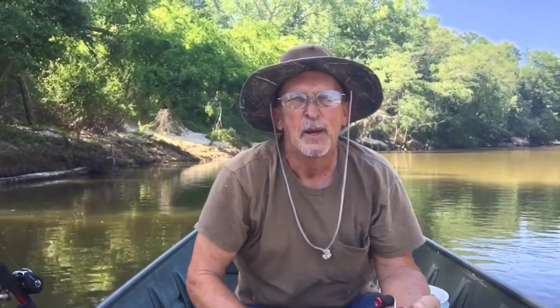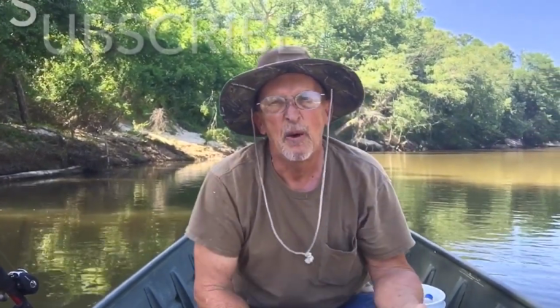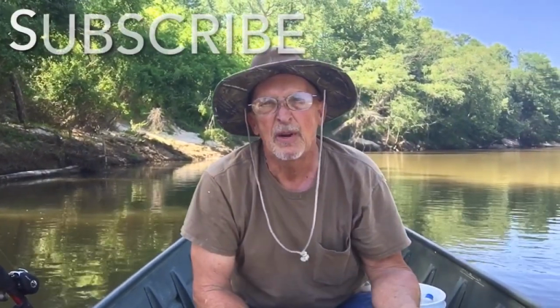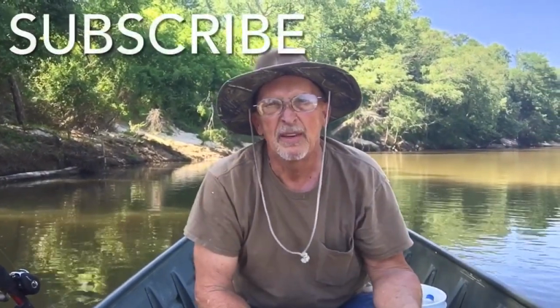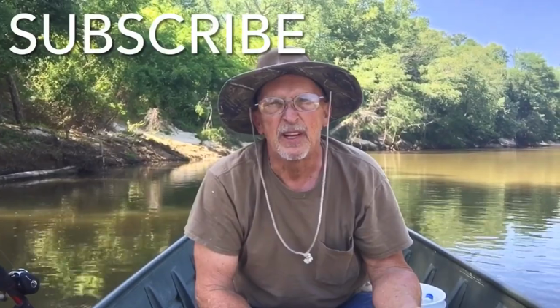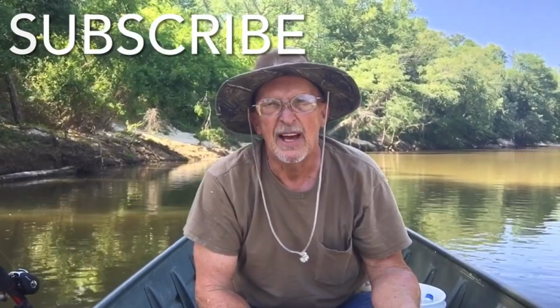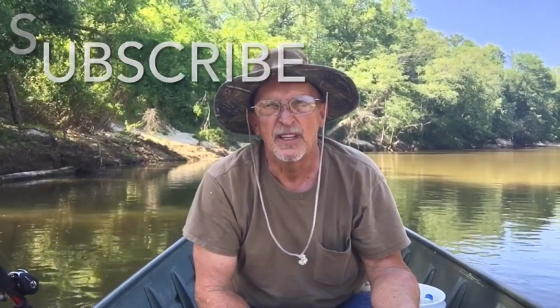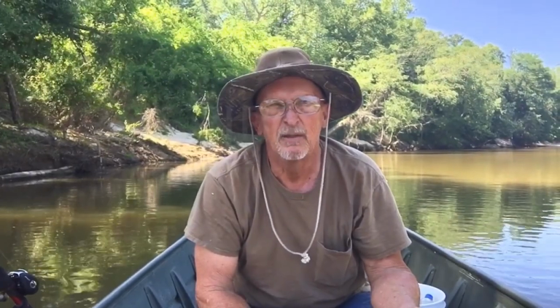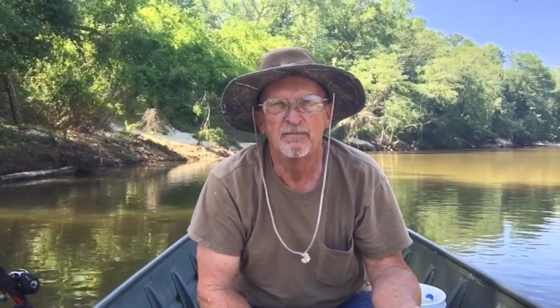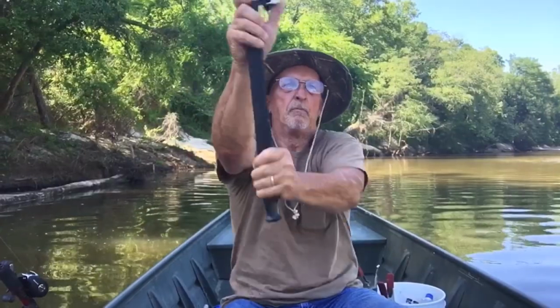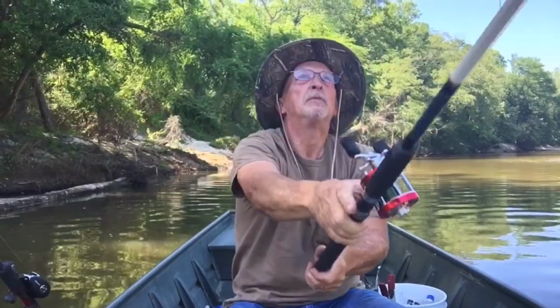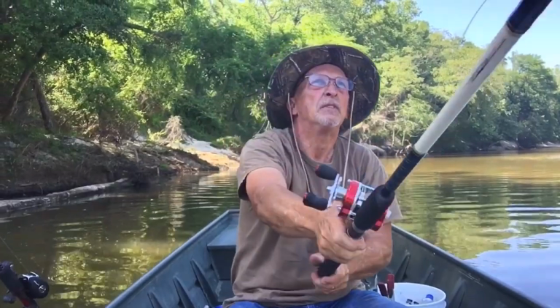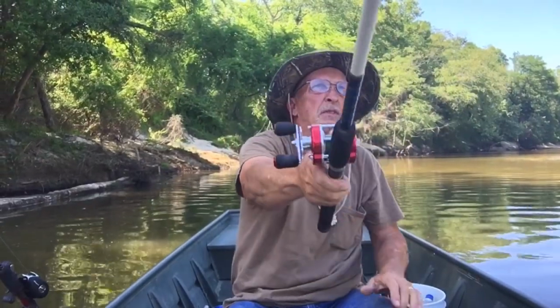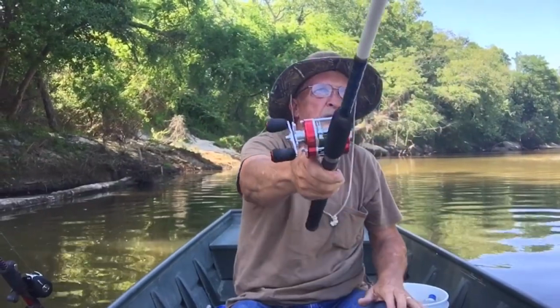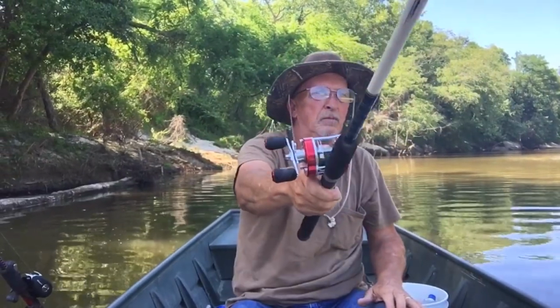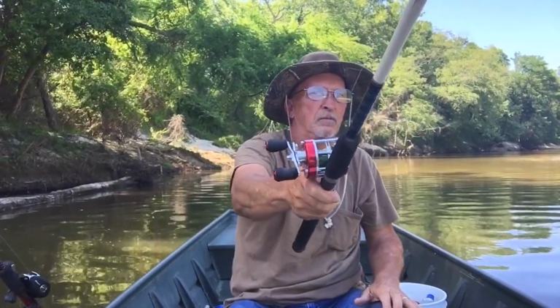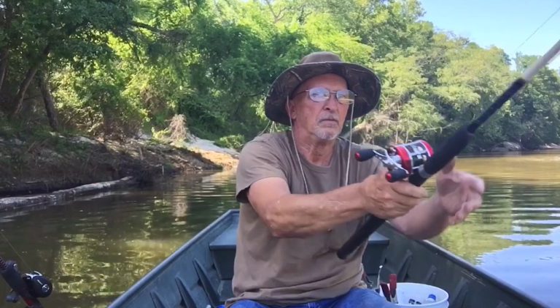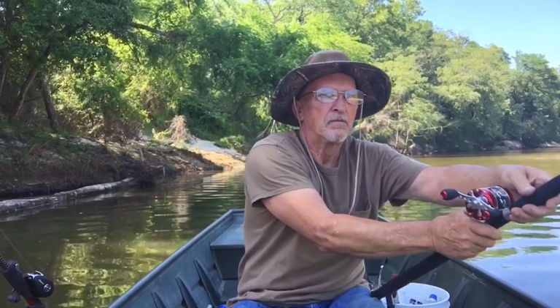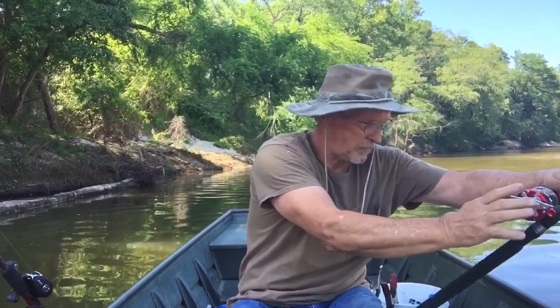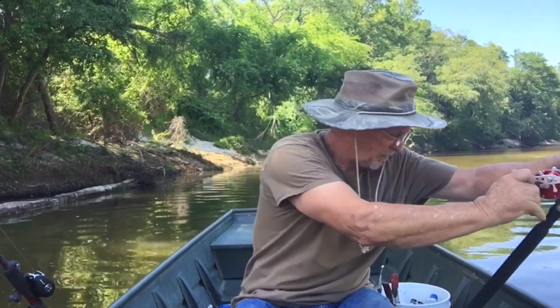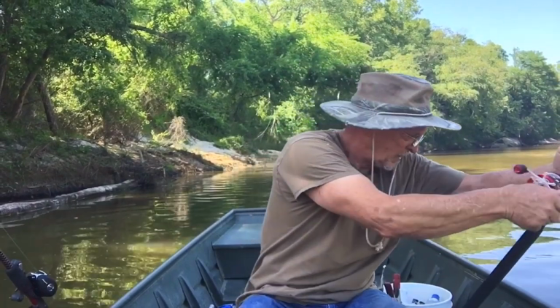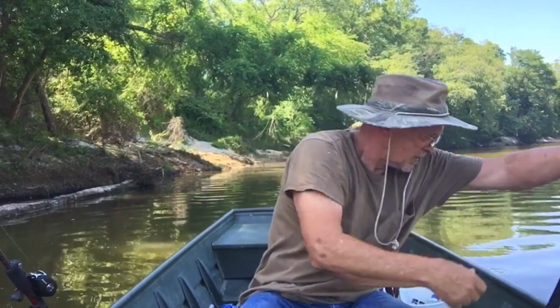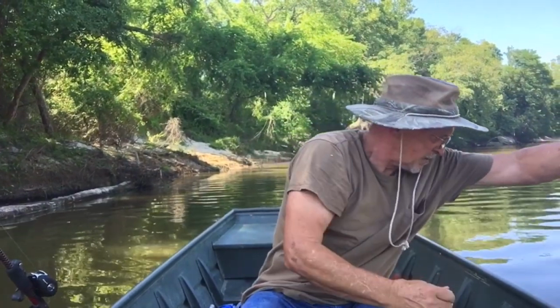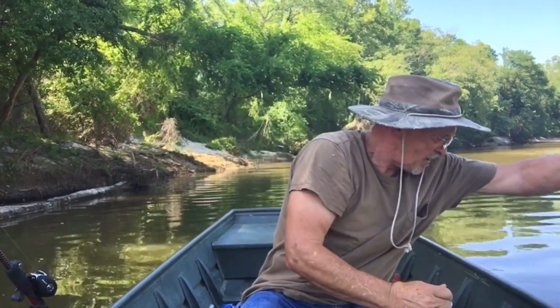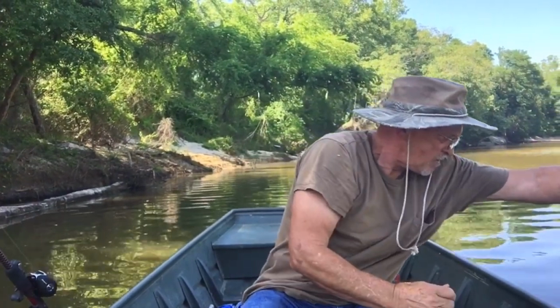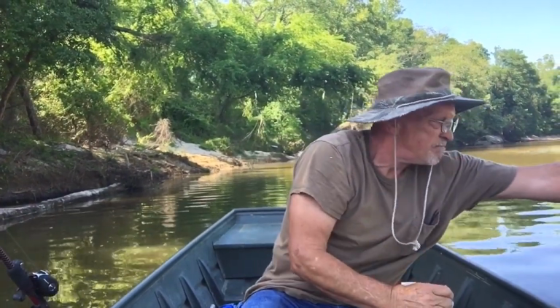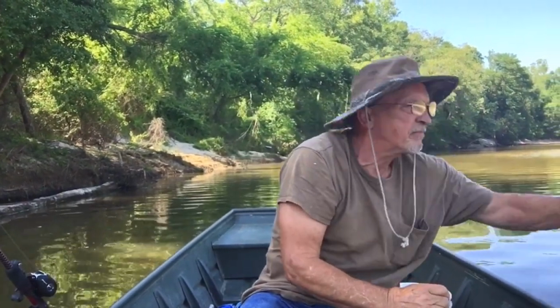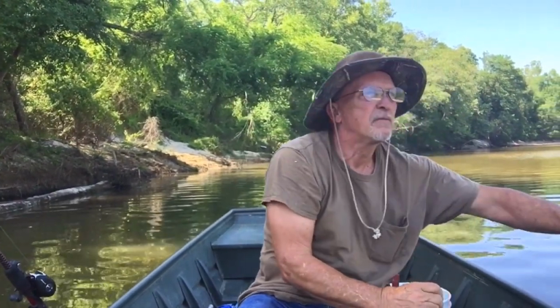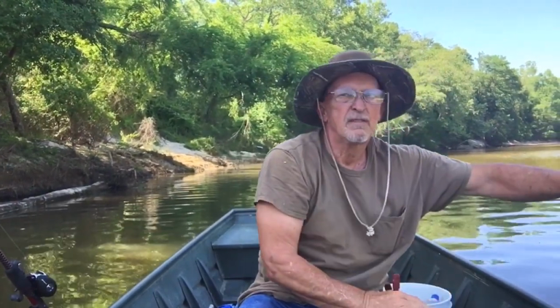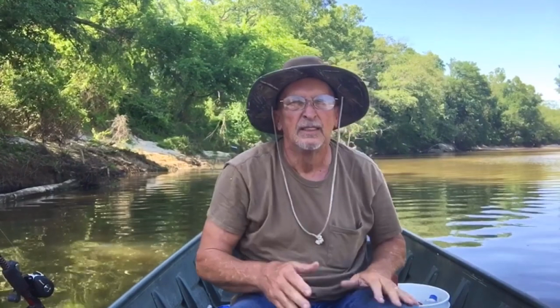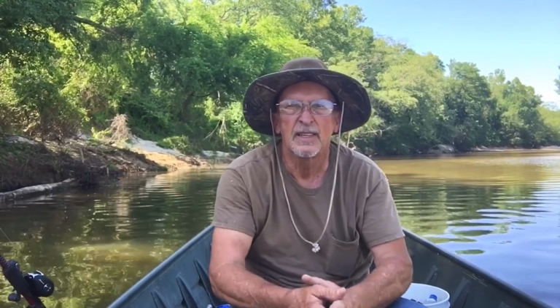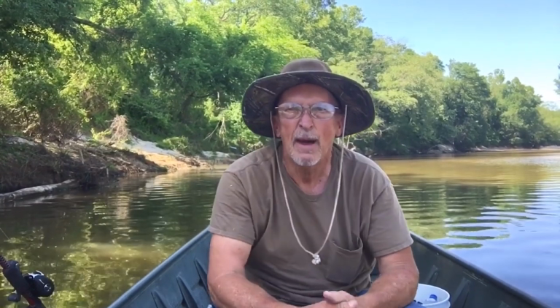But don't throw it up in the tree like I just did. Stick her in the rod holder and see what happens.